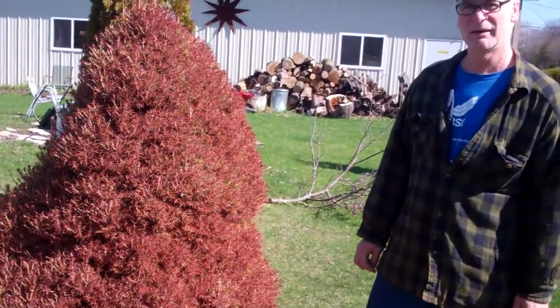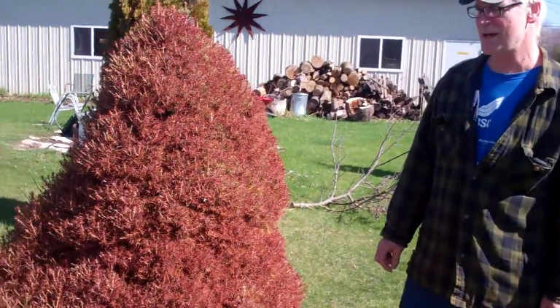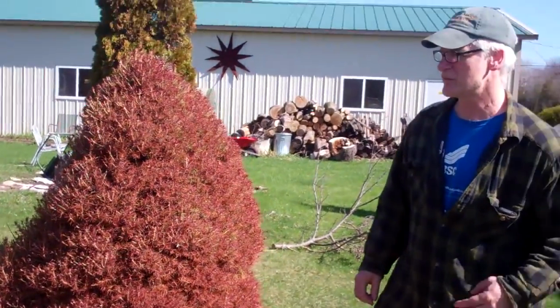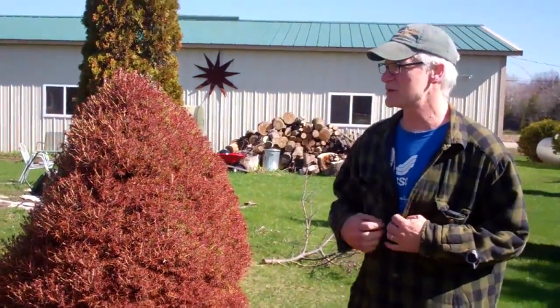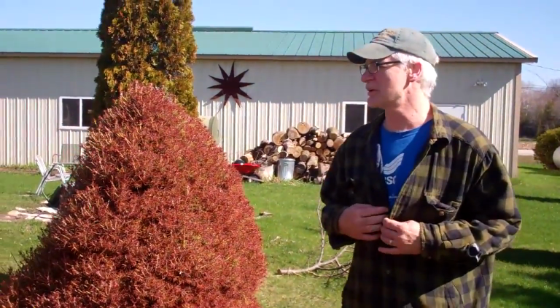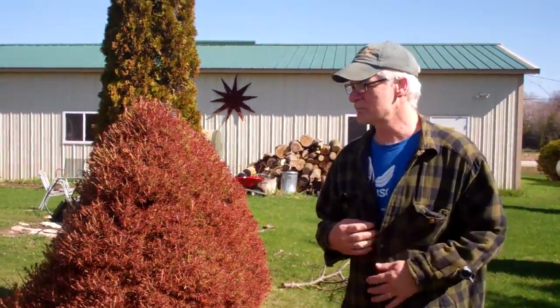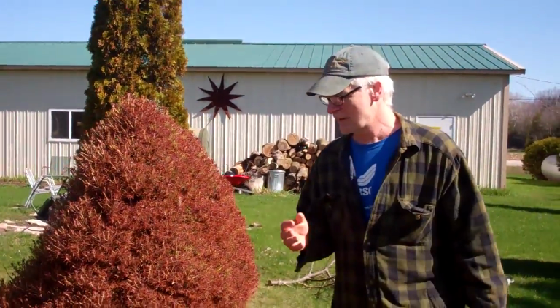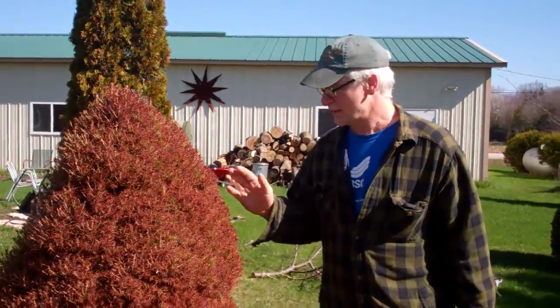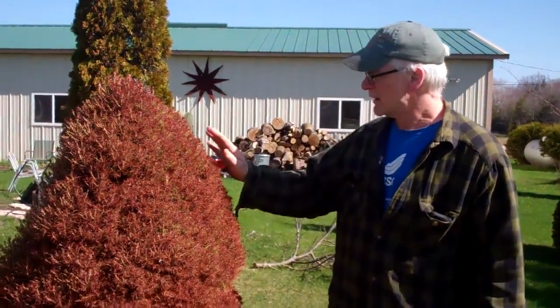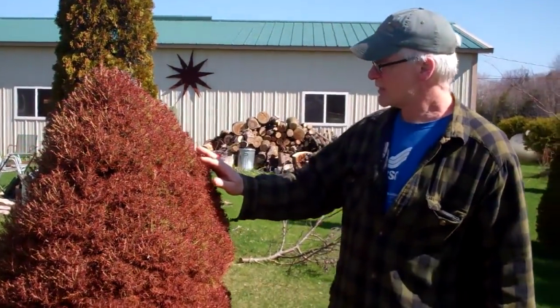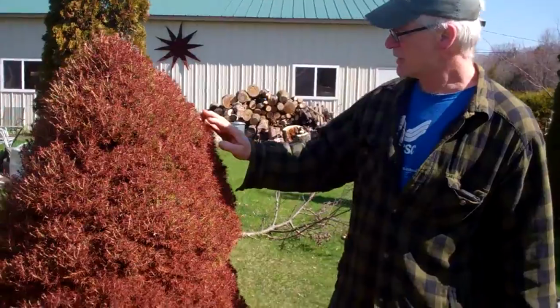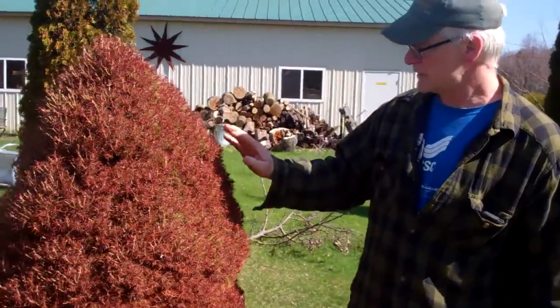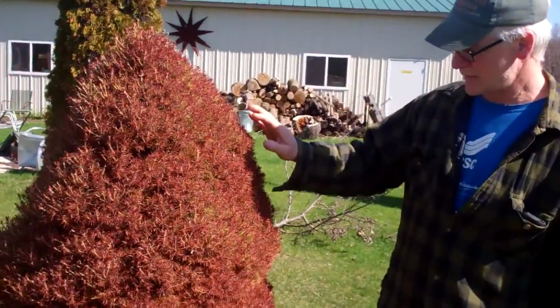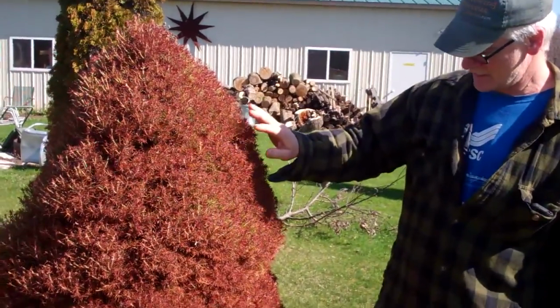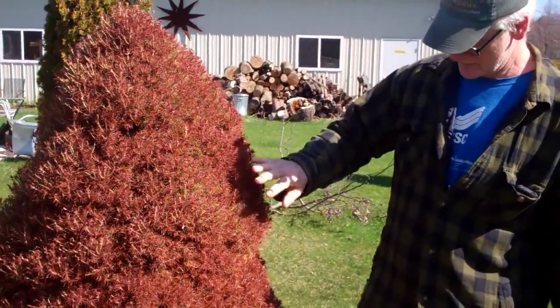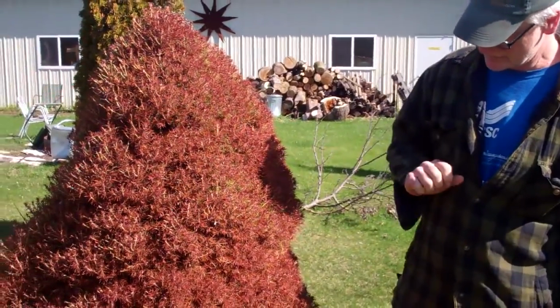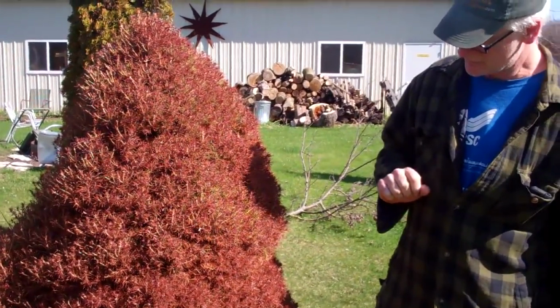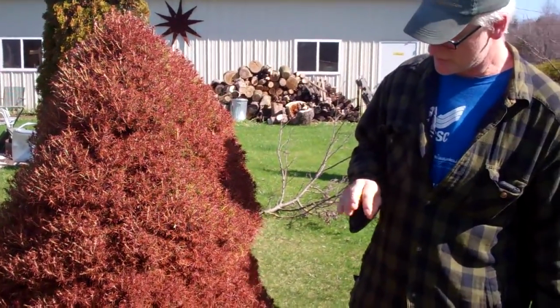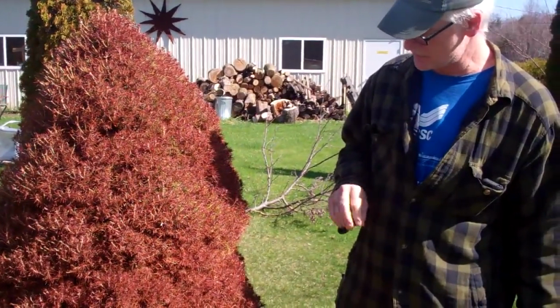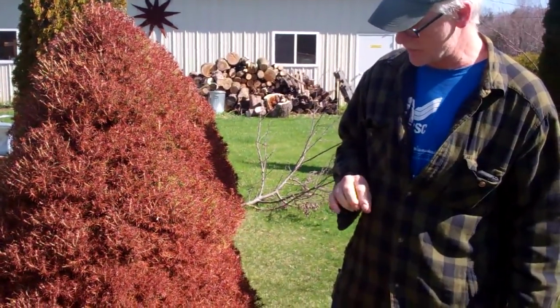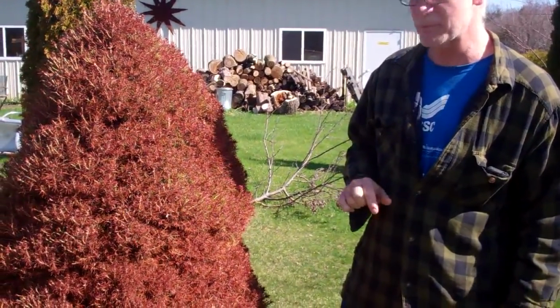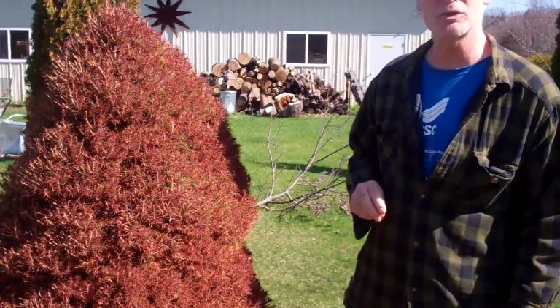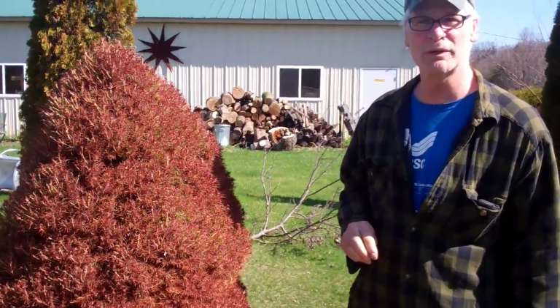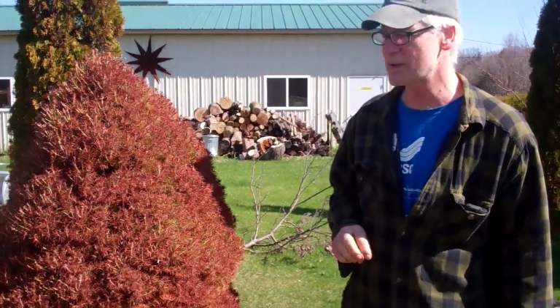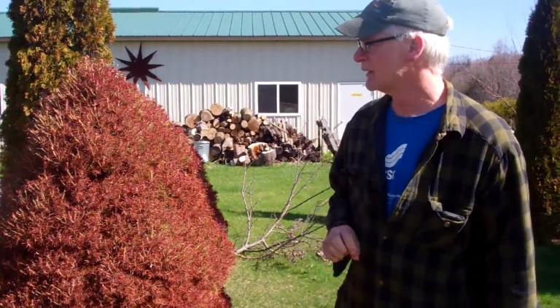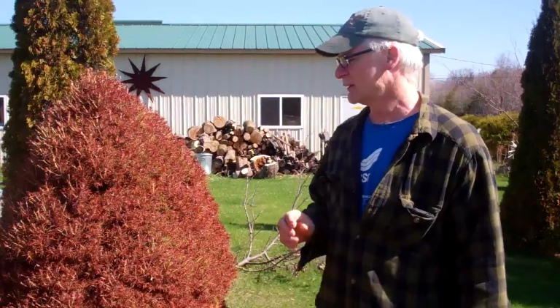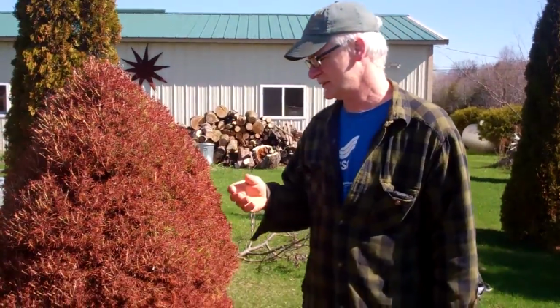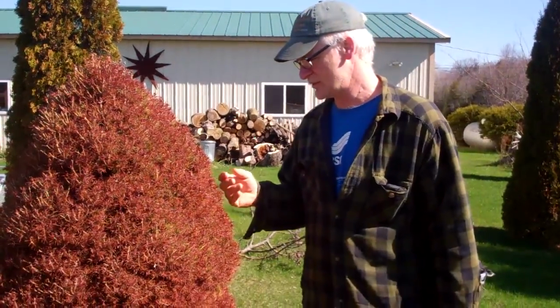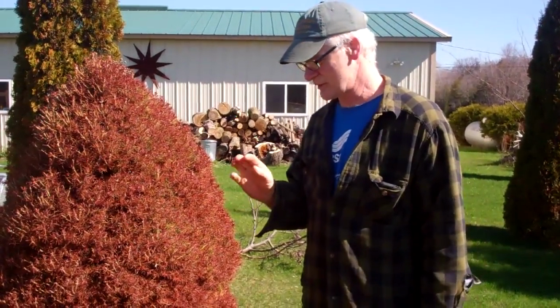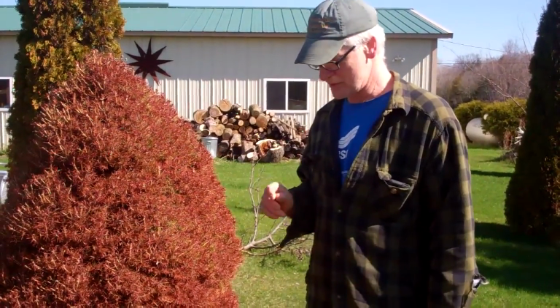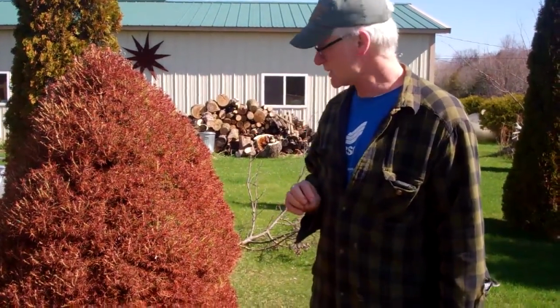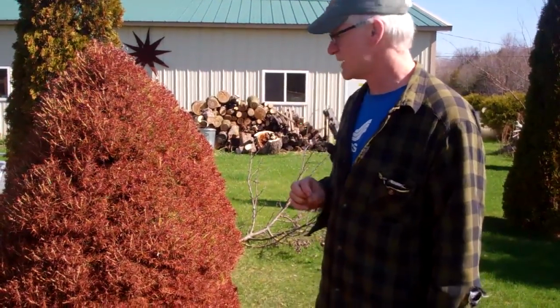Hi, Phil from Watches Grove. Have any of your evergreens gone through this little transformation over the winter? Well, as you can see, some of ours have.